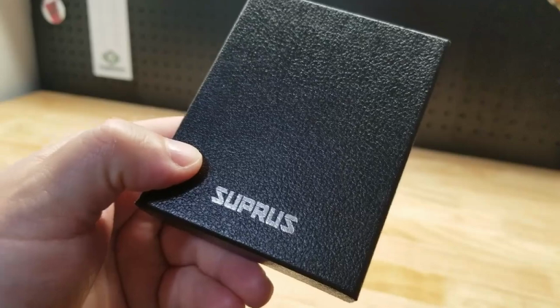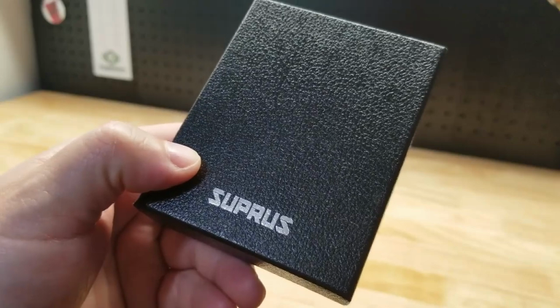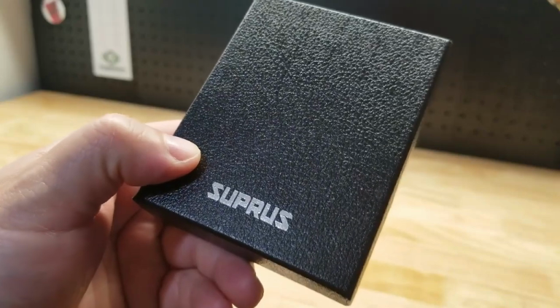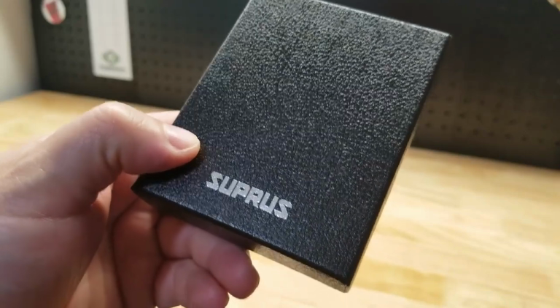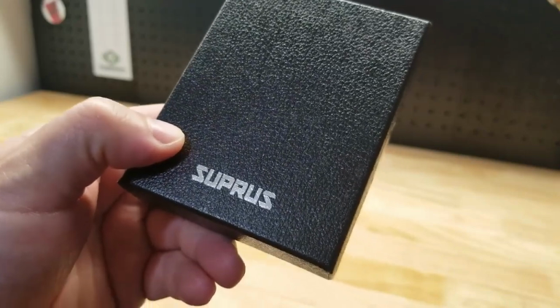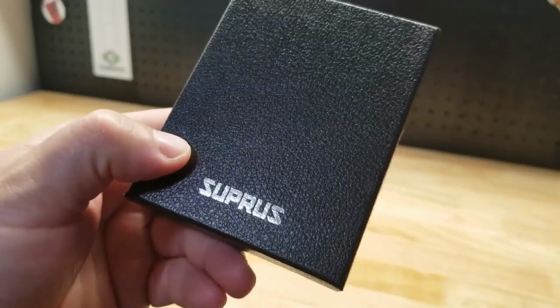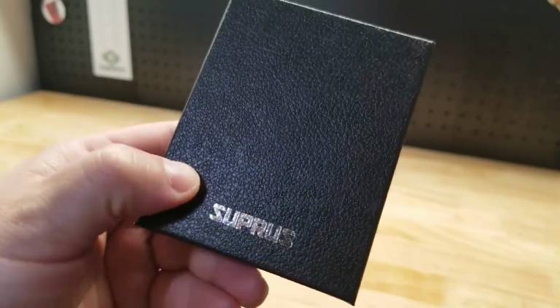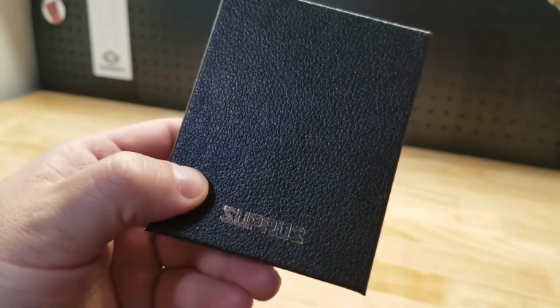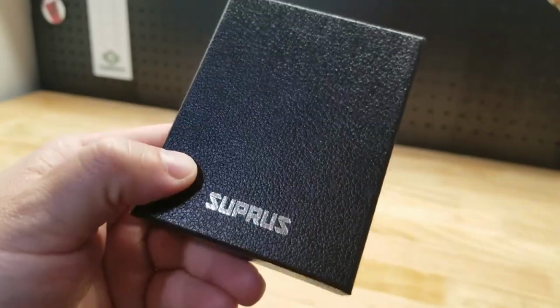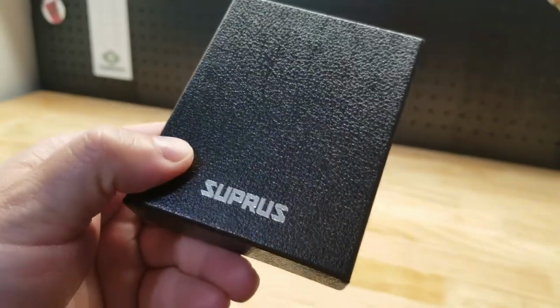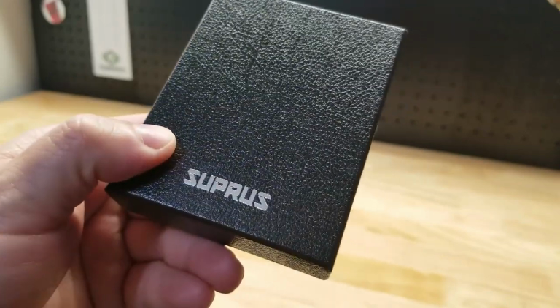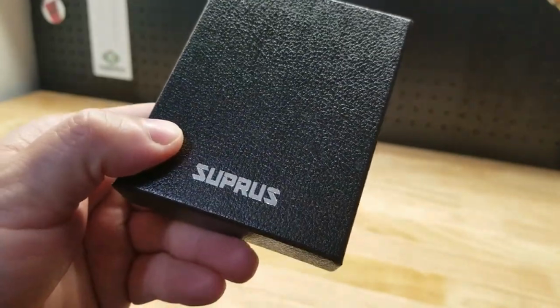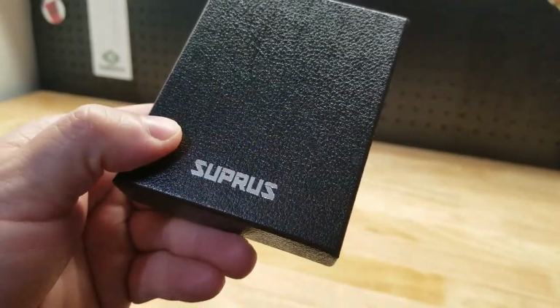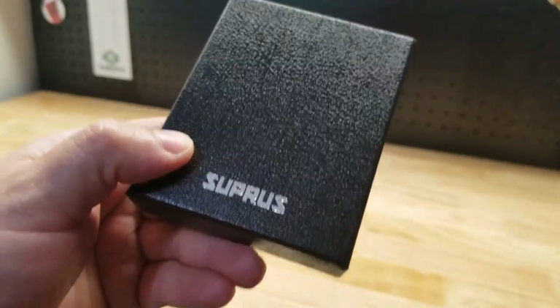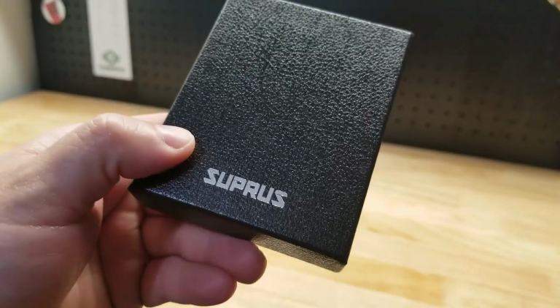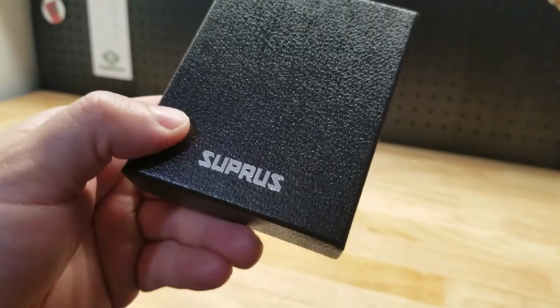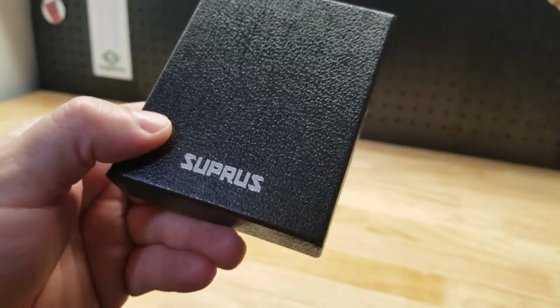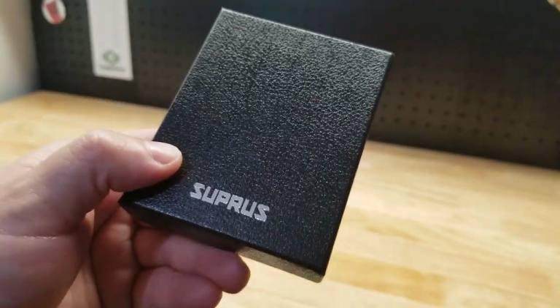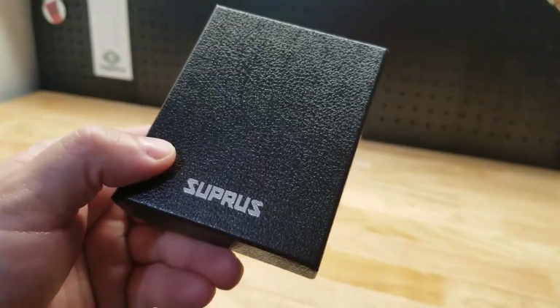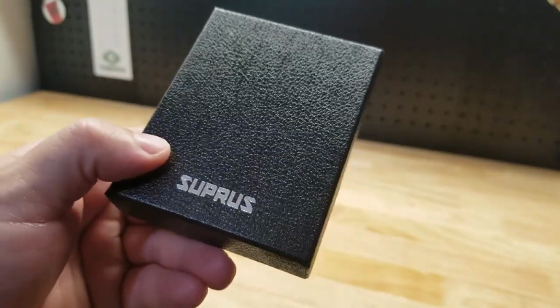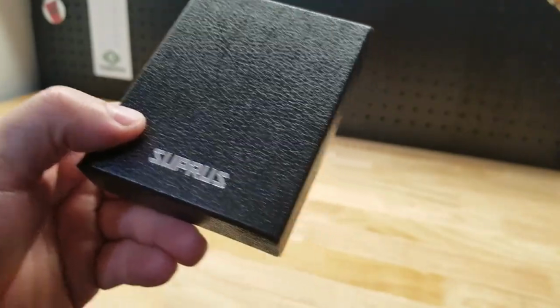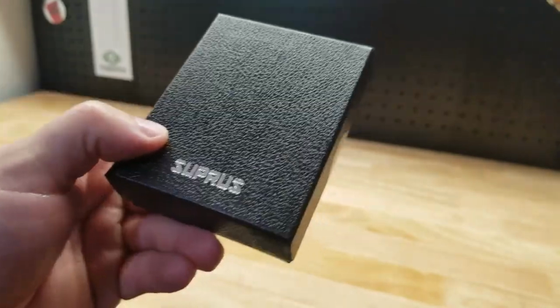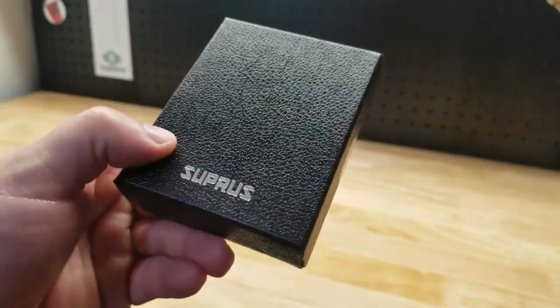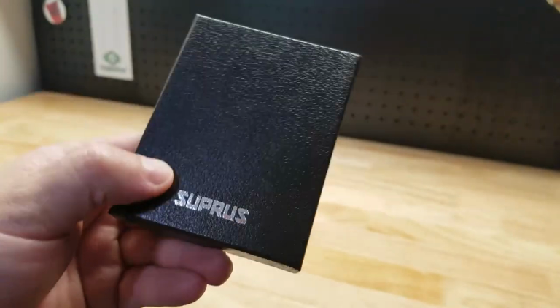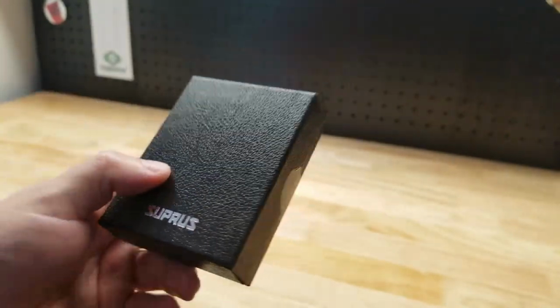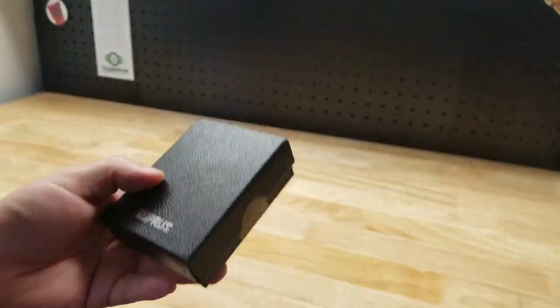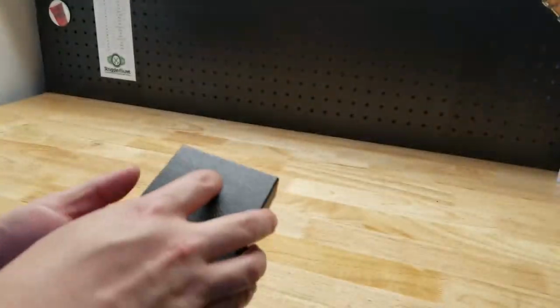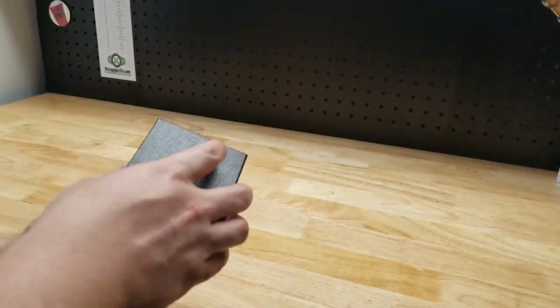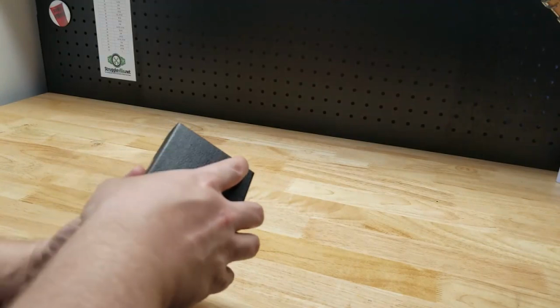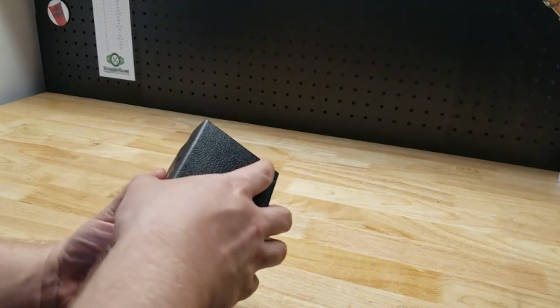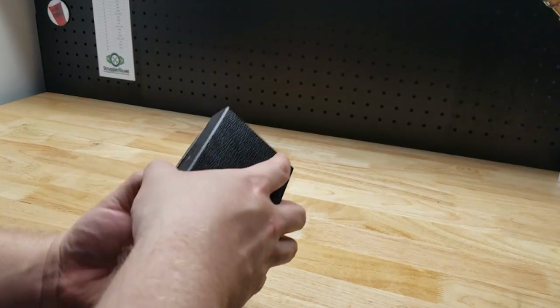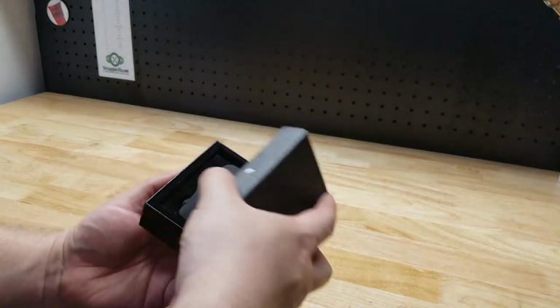Hey guys, for this video we're going to take a look at this electric arc lighter by Supris. They were nice enough to send me this item for free so I can make this video showing it to you.